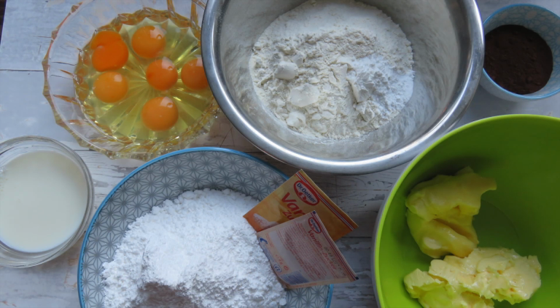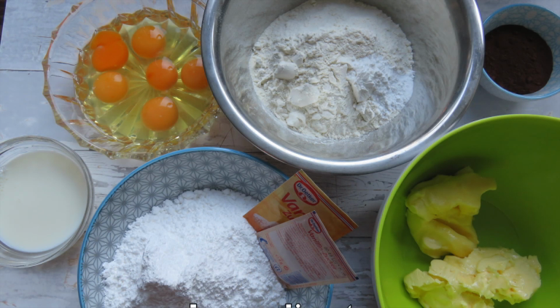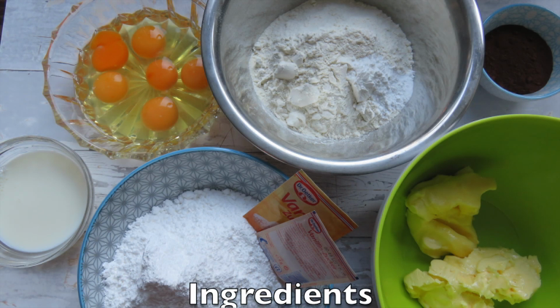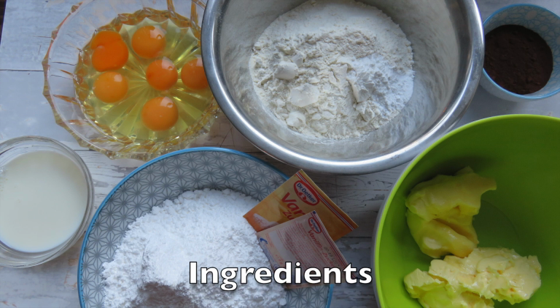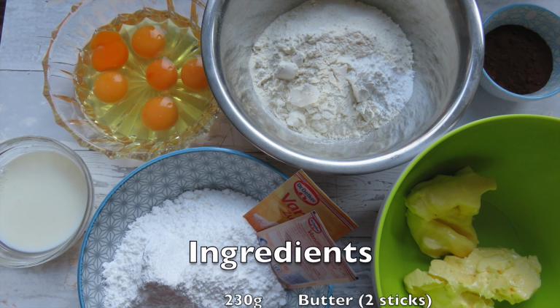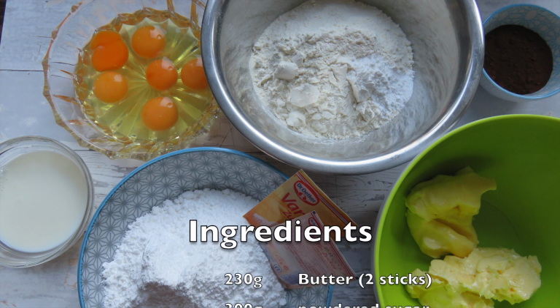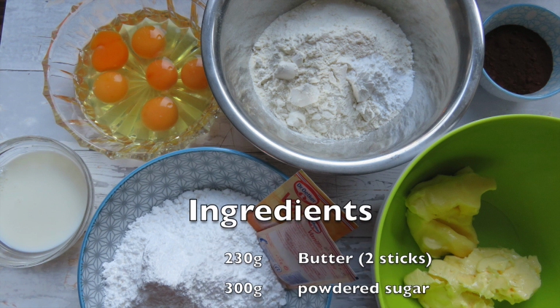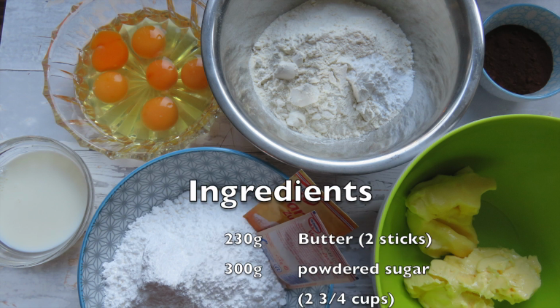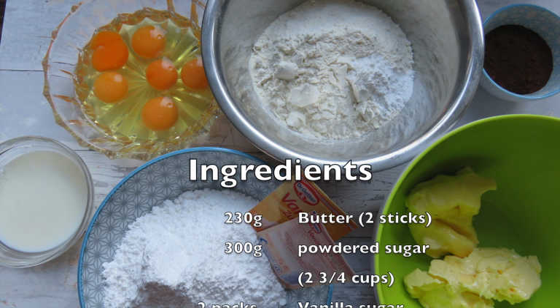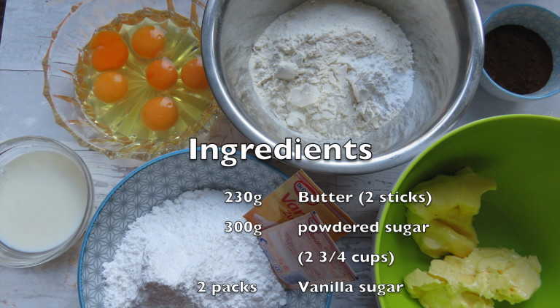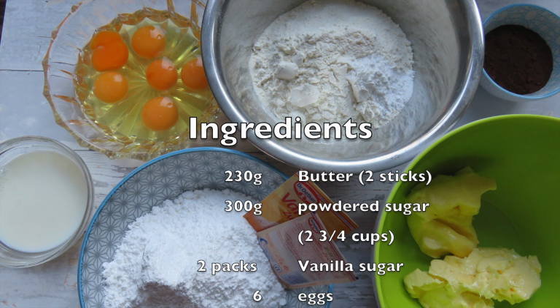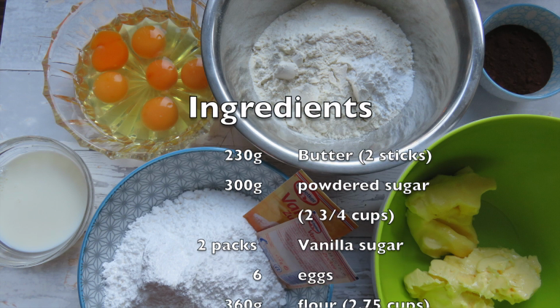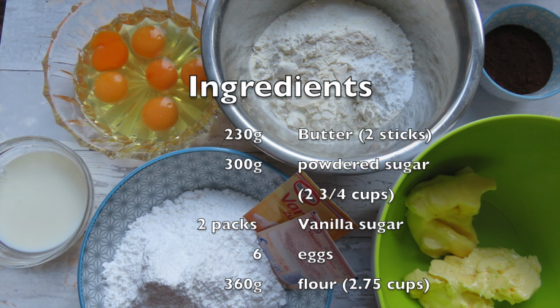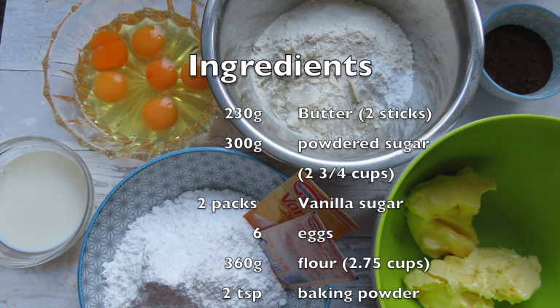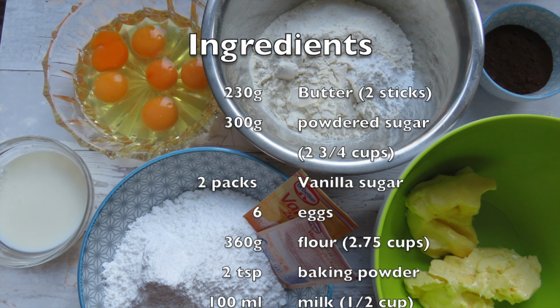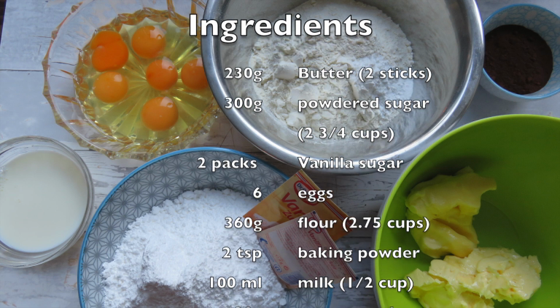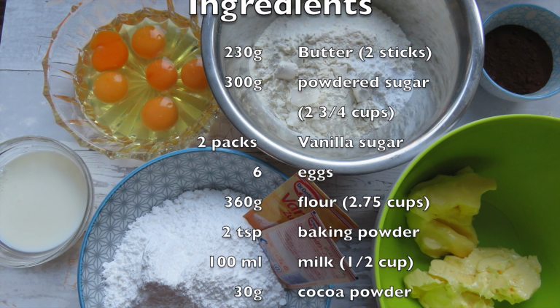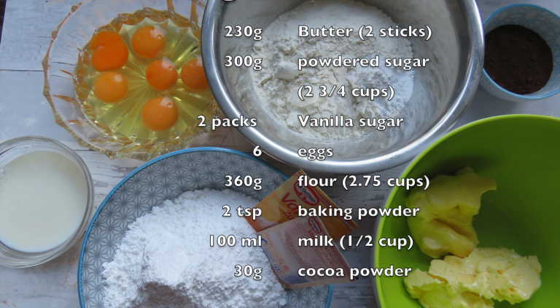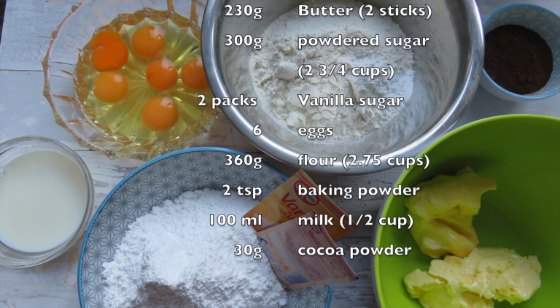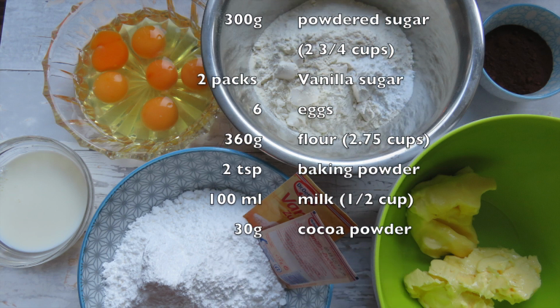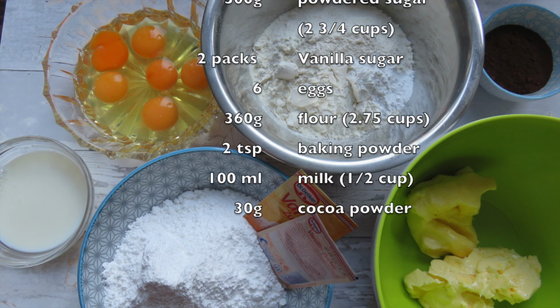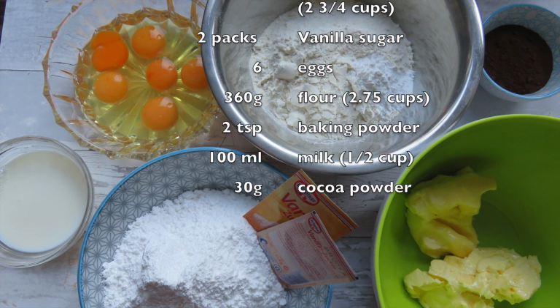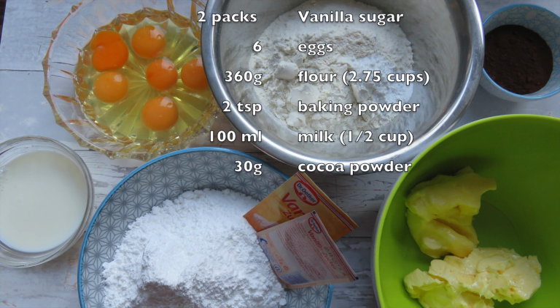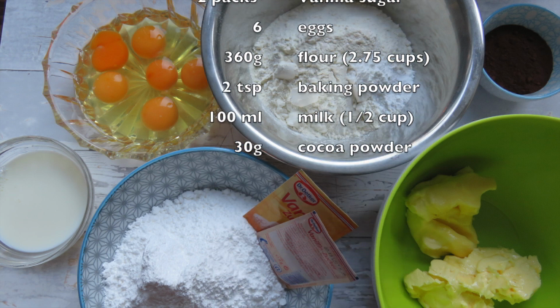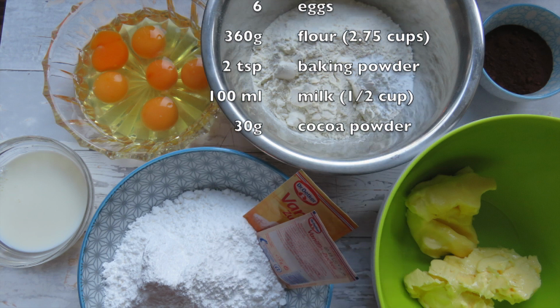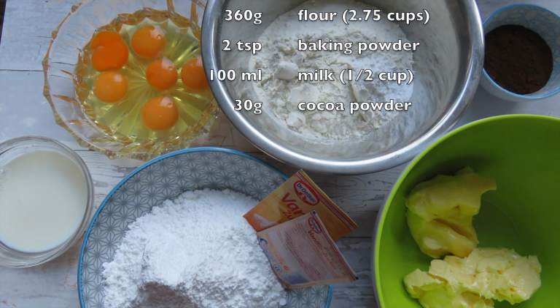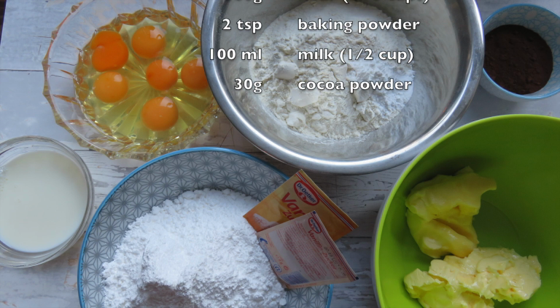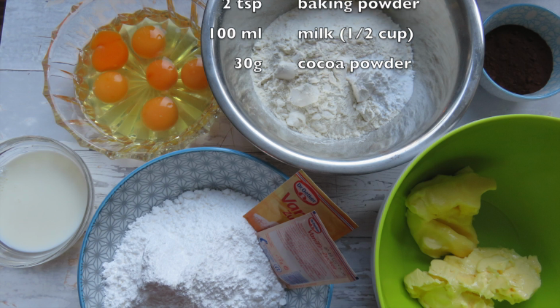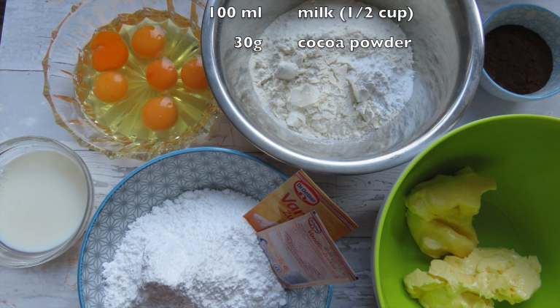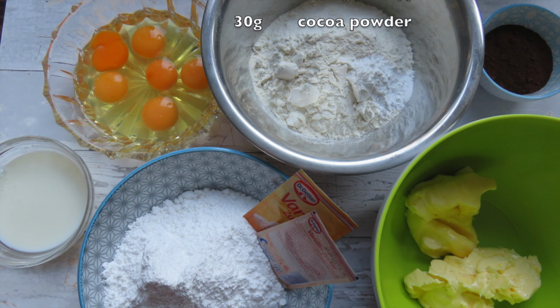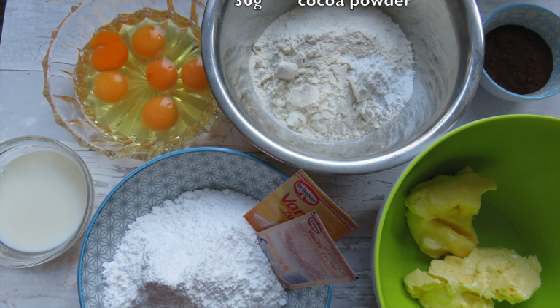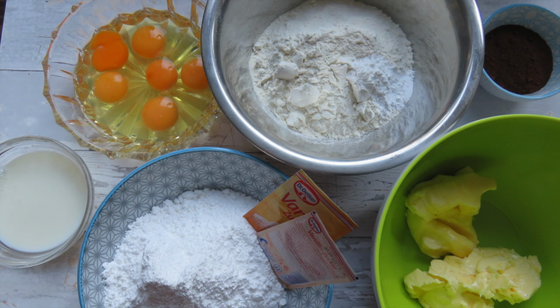For this recipe I used 230 grams of butter, 300 grams of powdered sugar, 6 eggs, 360 grams of flour, 2 teaspoons of baking powder, 100 milliliters of milk, and 30 grams of unsweetened cocoa powder.